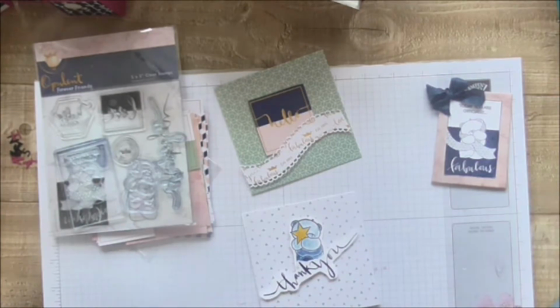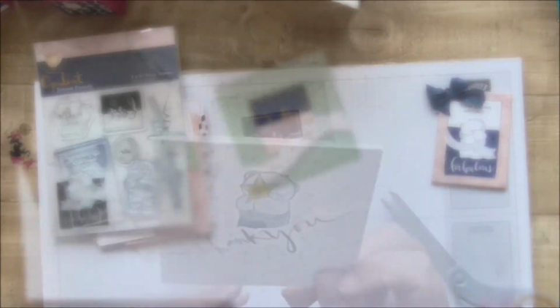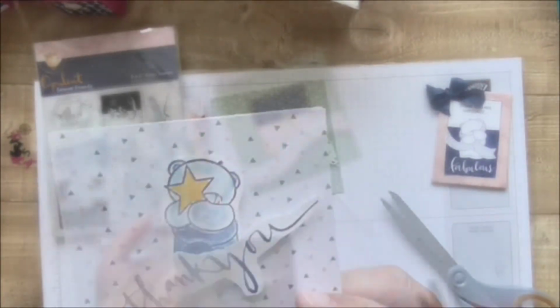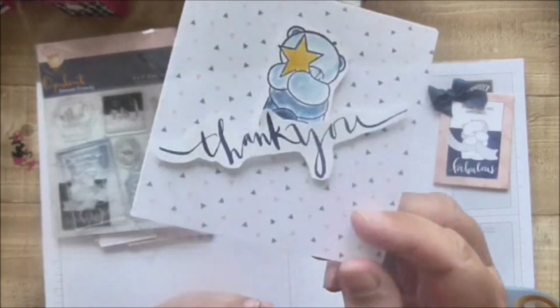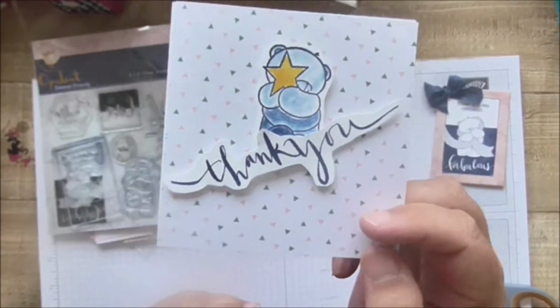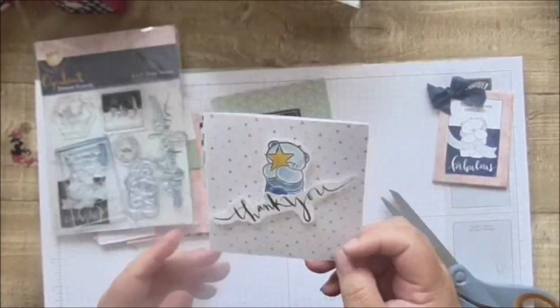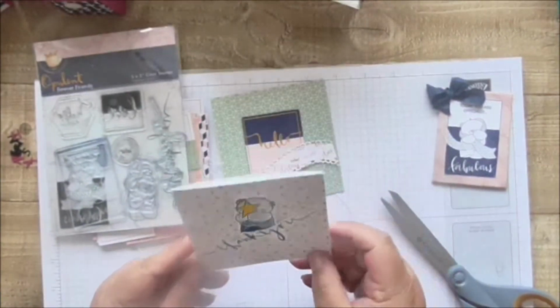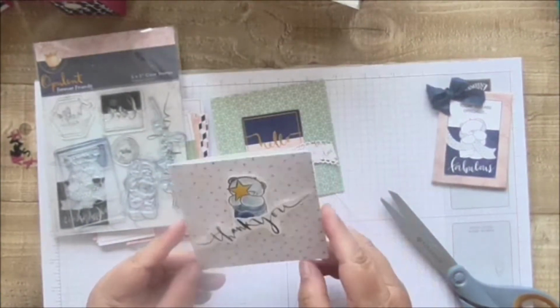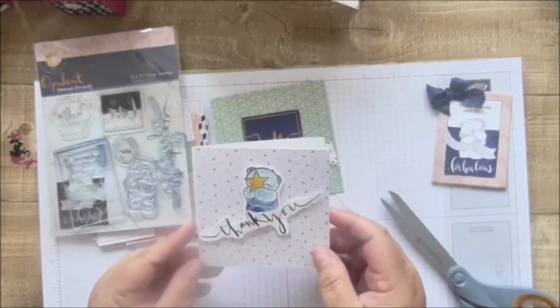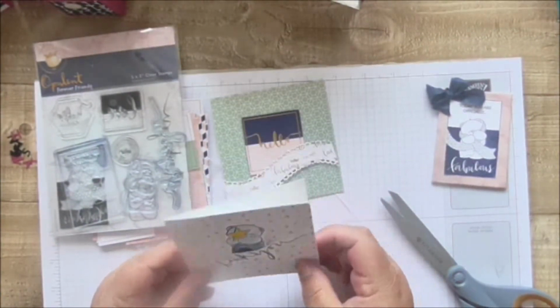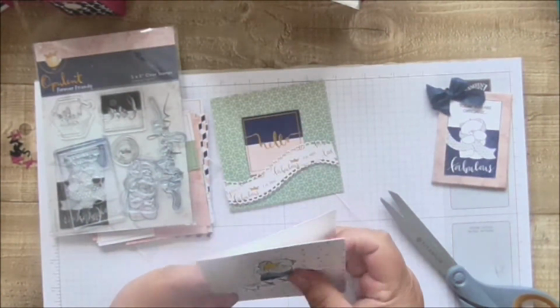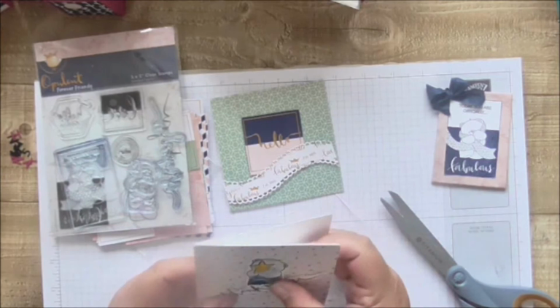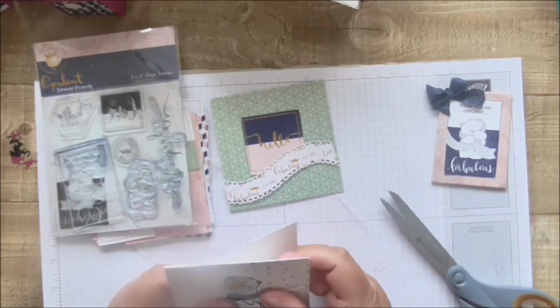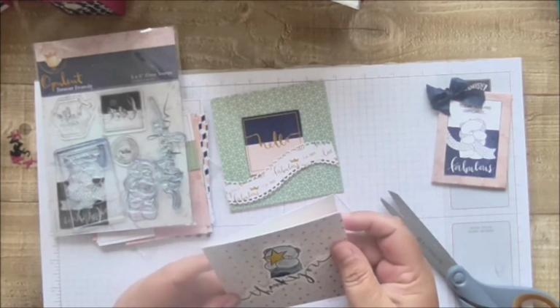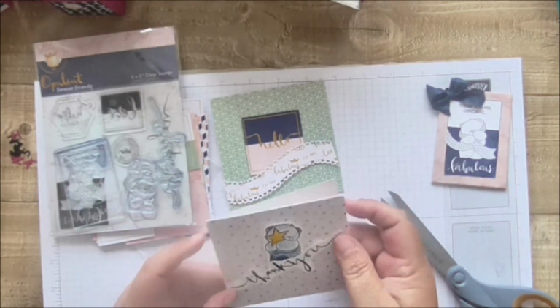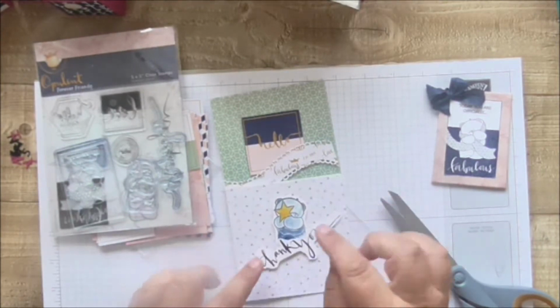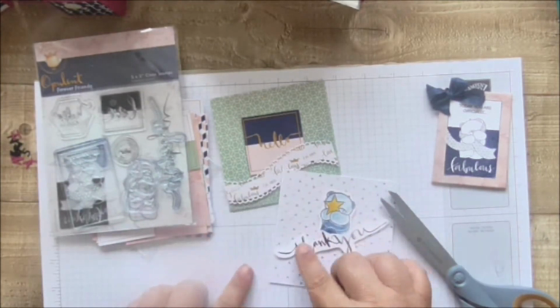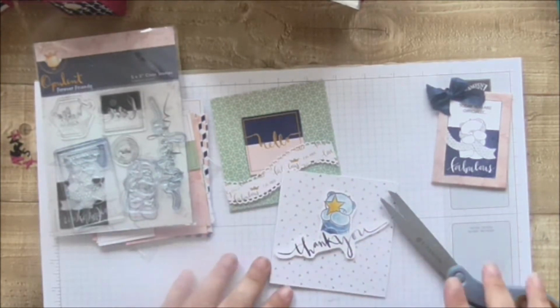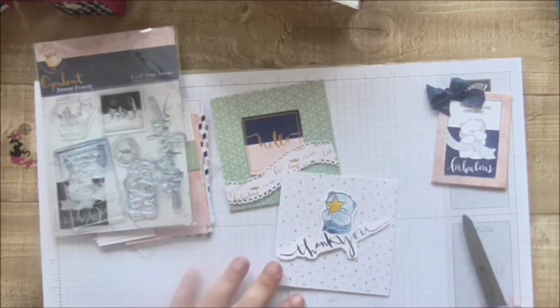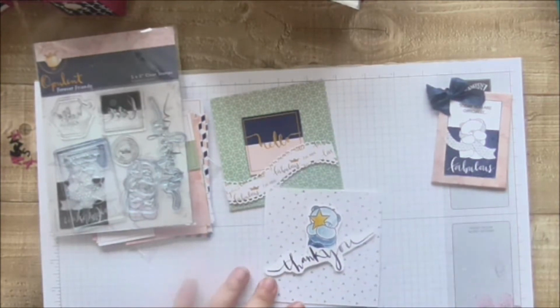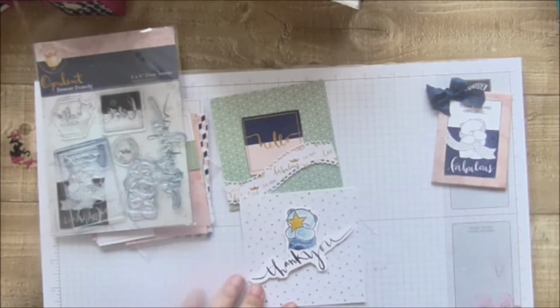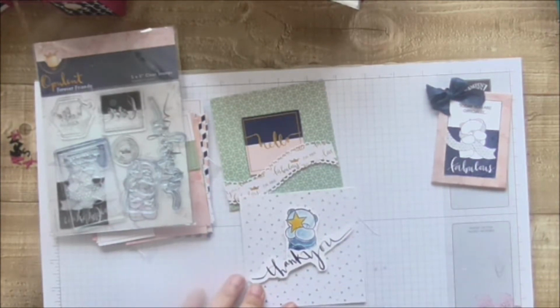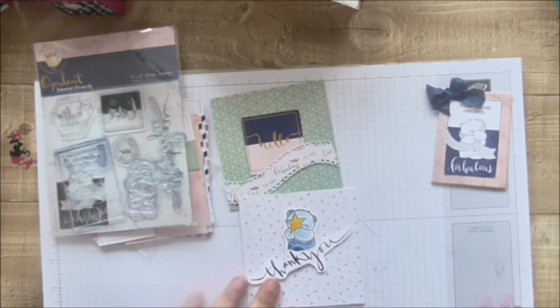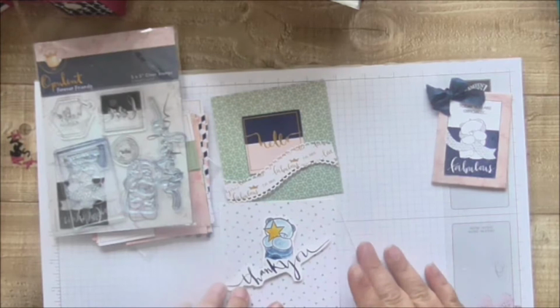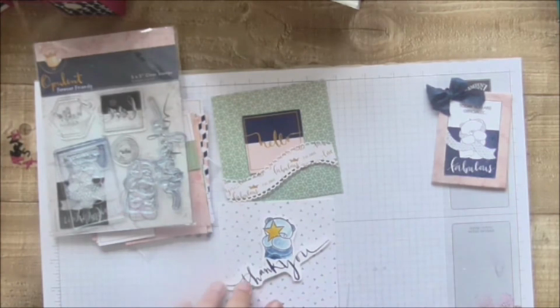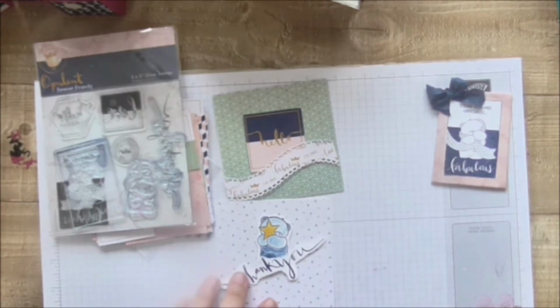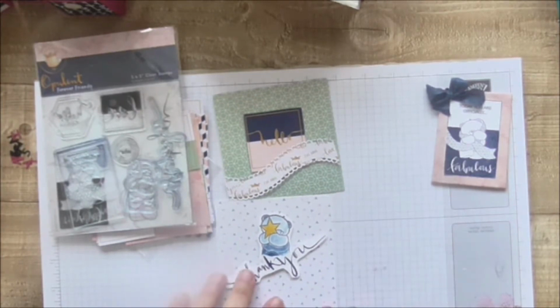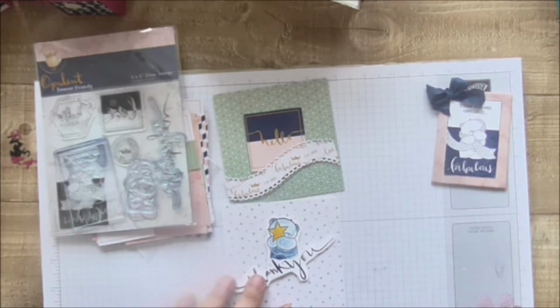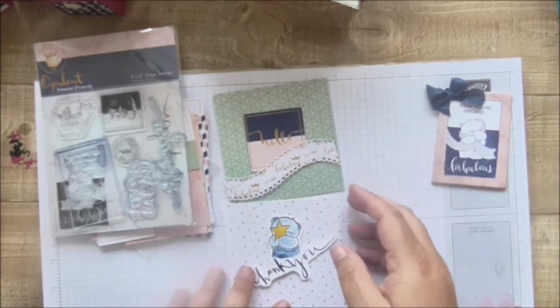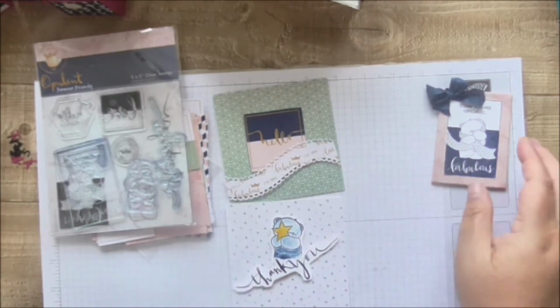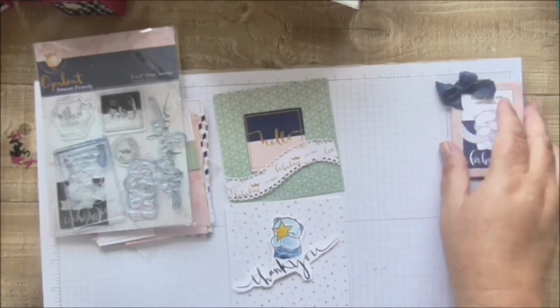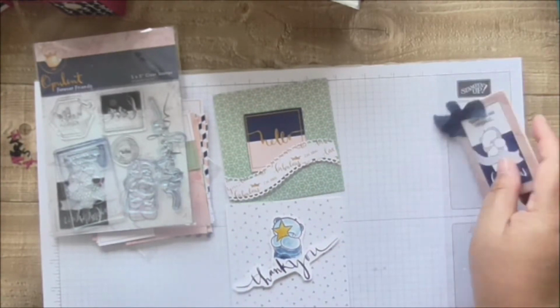That's a little bit more of a fun one — the thank you card. I love that thank you stamp; it's going to get used a lot. In fact I think I'm just going to stamp it out in loads of colours and keep it in my little embellishments tray.